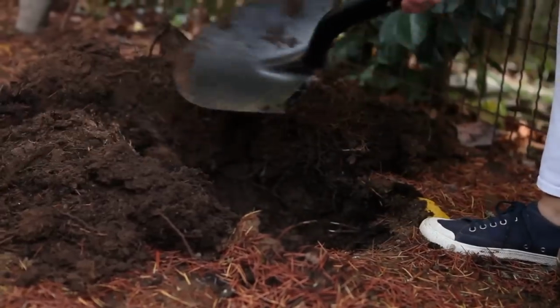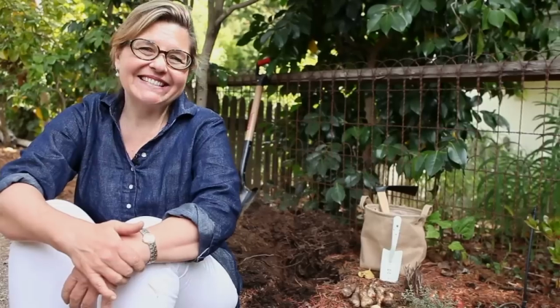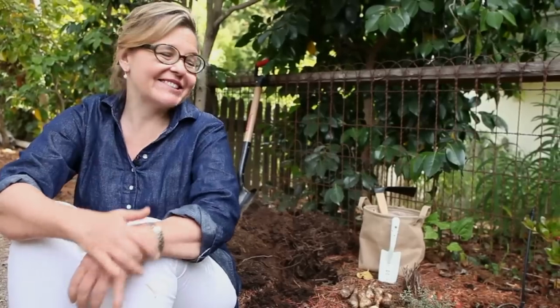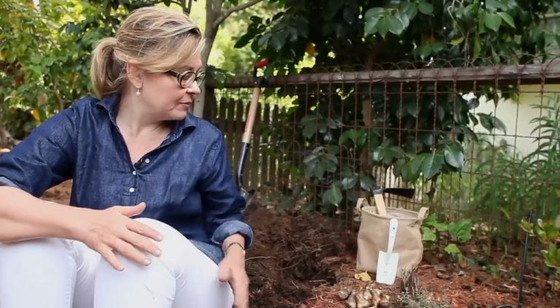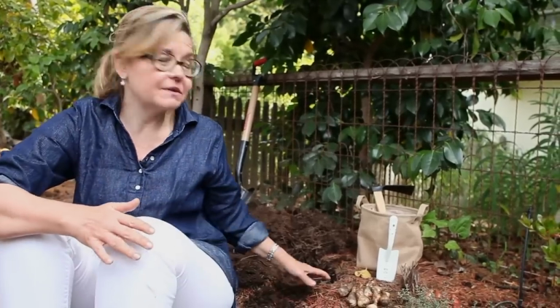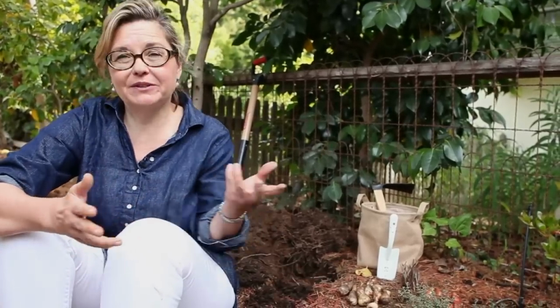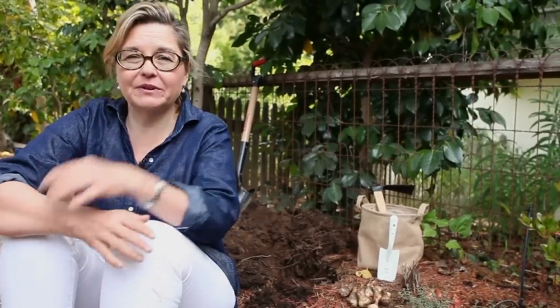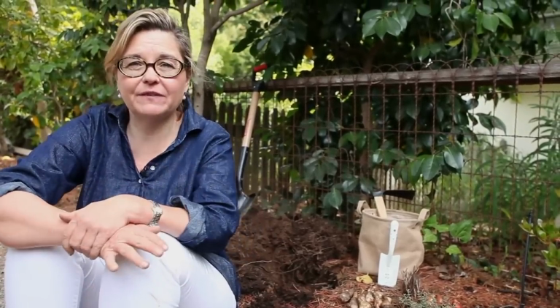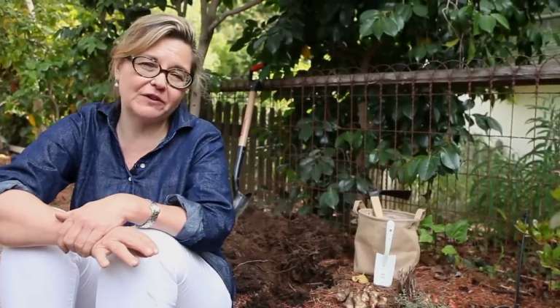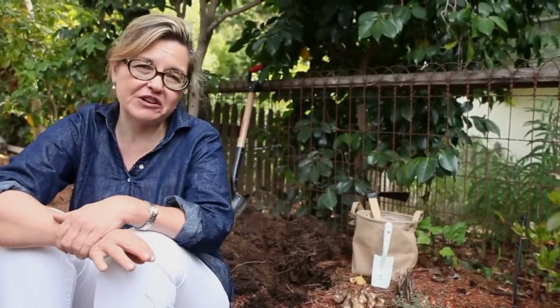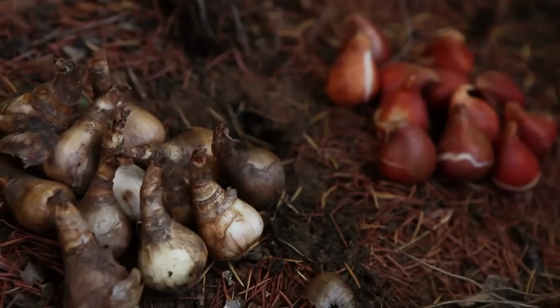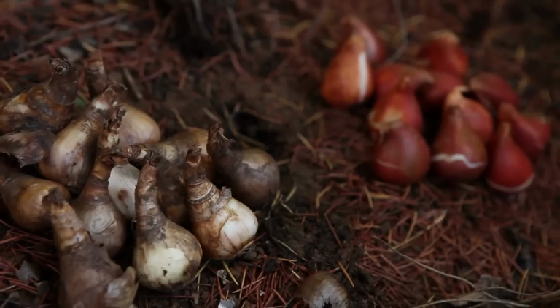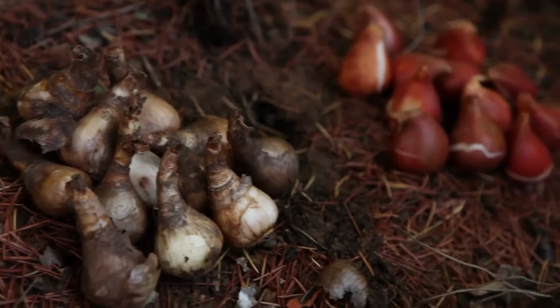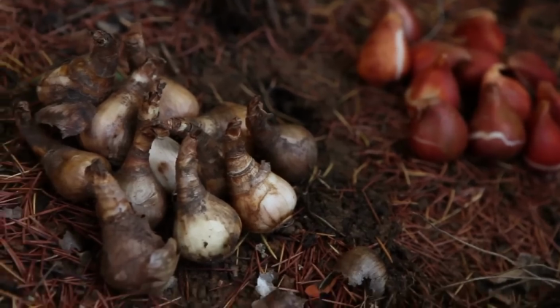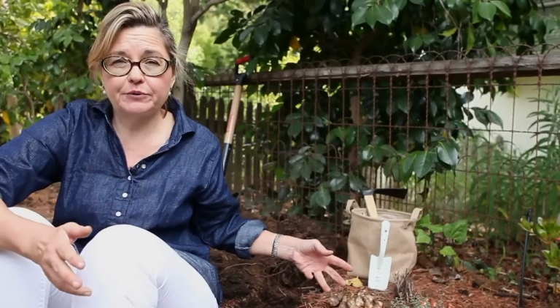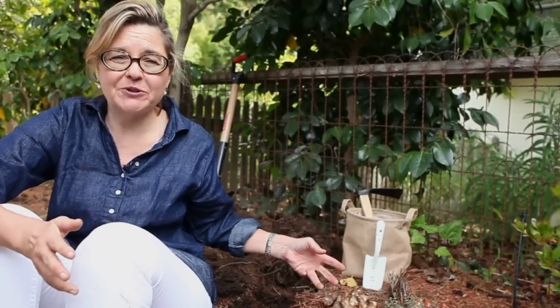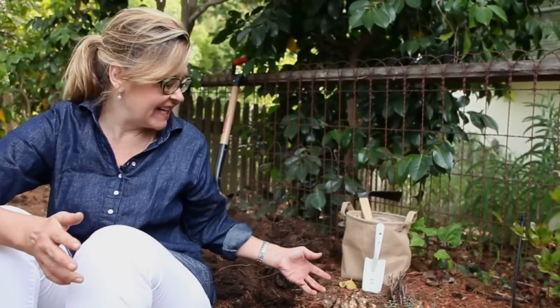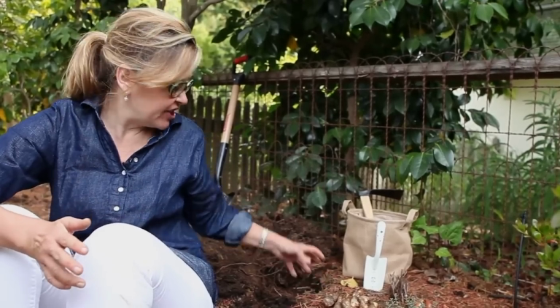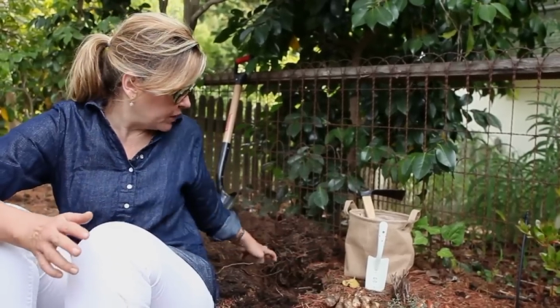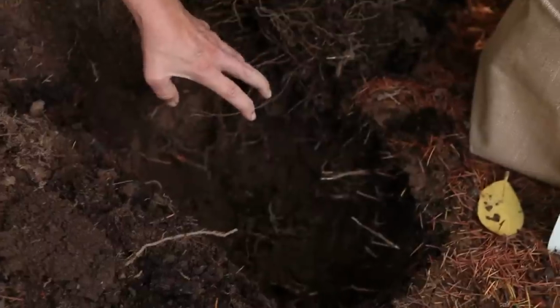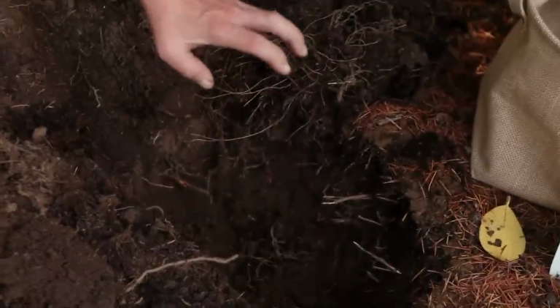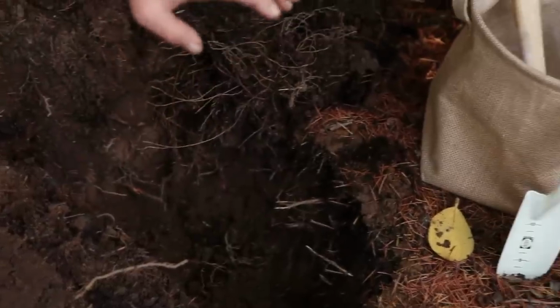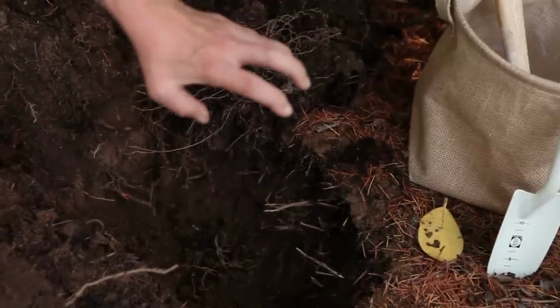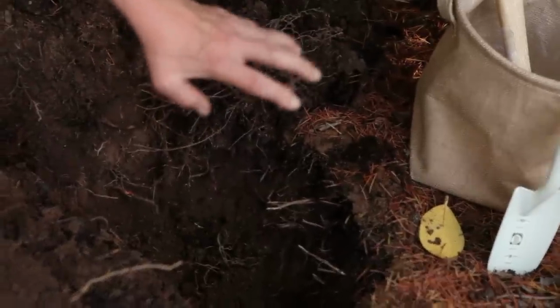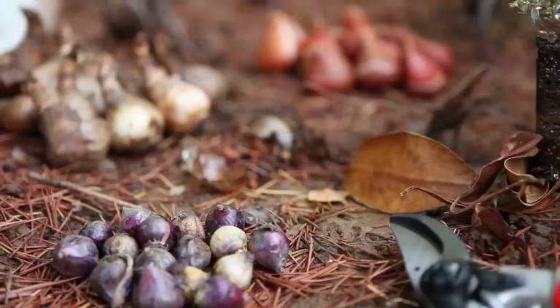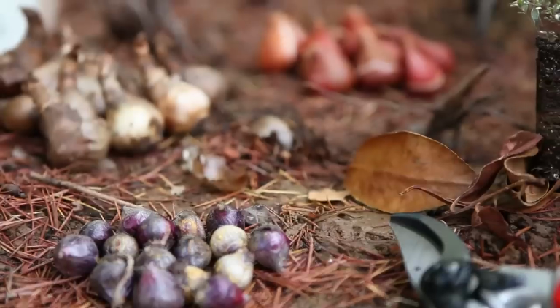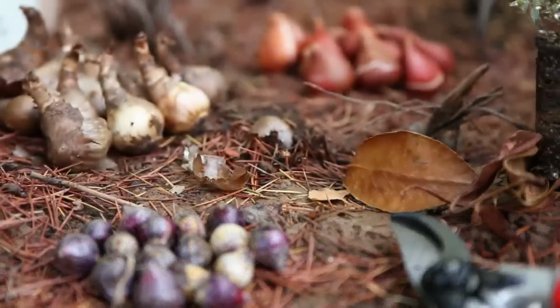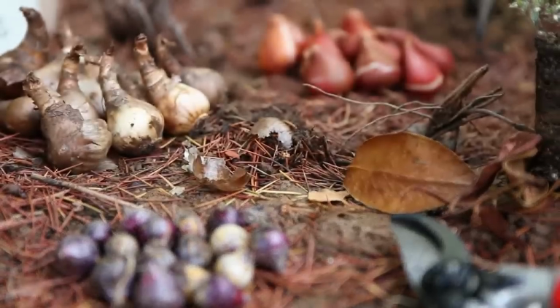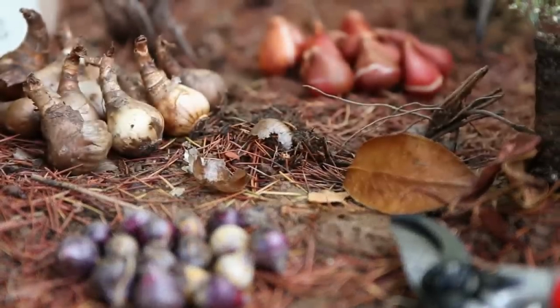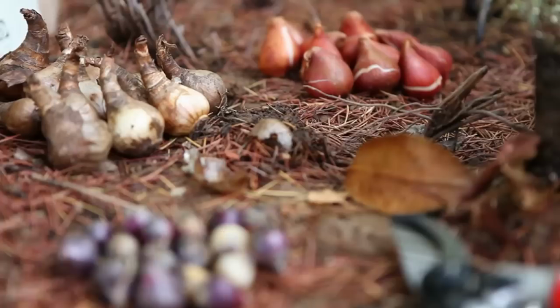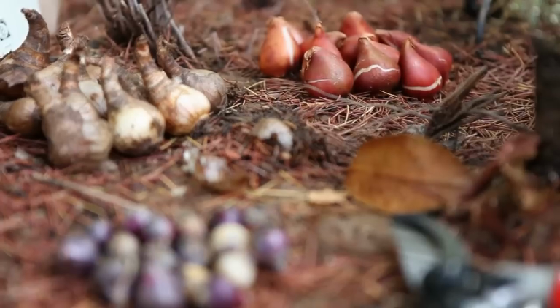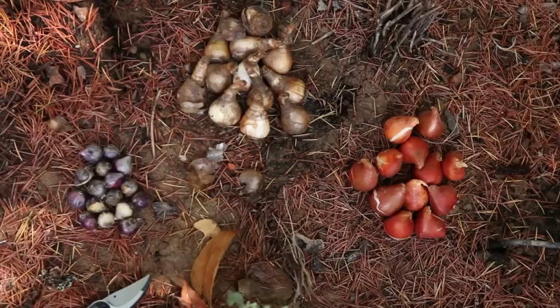I just dug this hole in my garden so that we can do this really fun fall project, planting different kinds of spring bulbs on top of each other in one hole. In April, when they all come up, they'll bloom together at different heights and different colors.